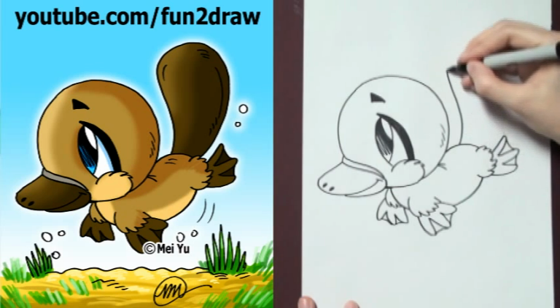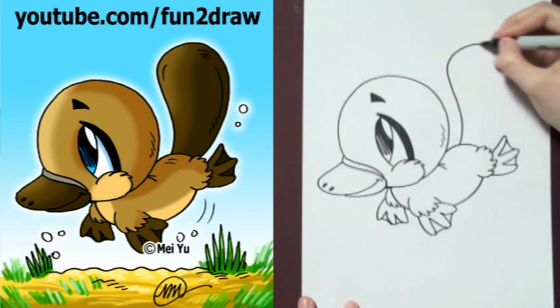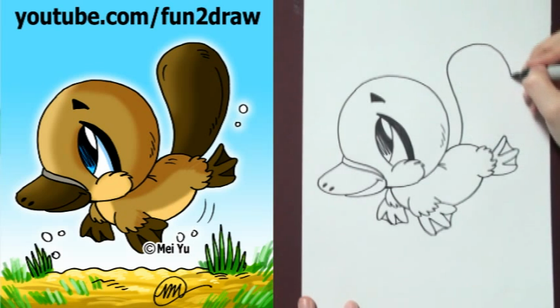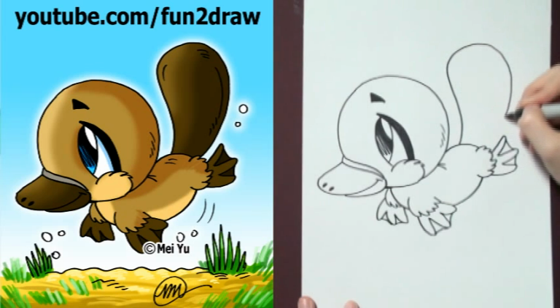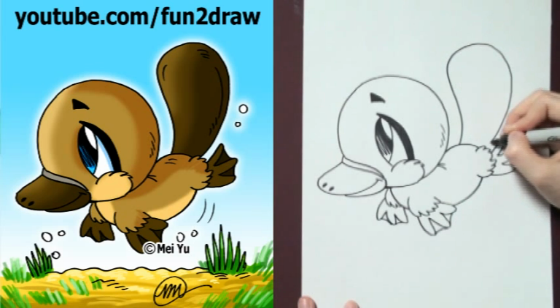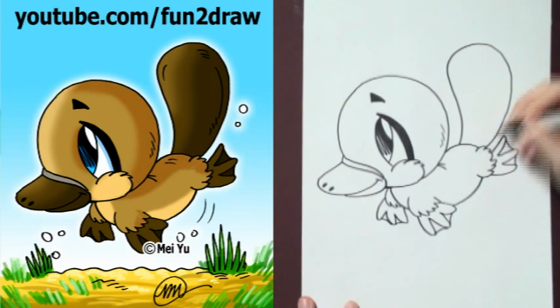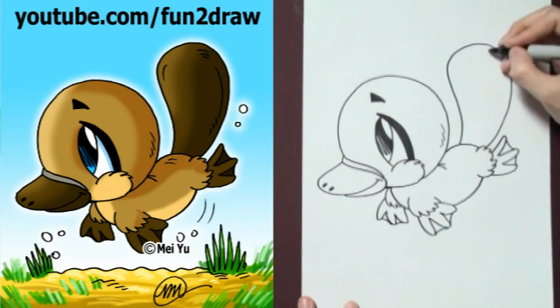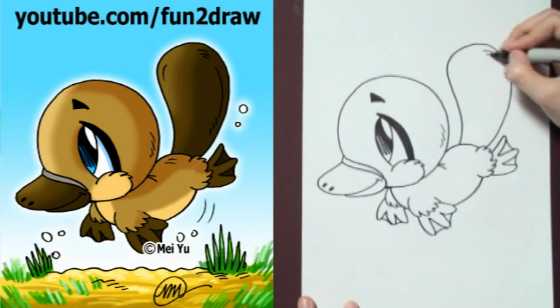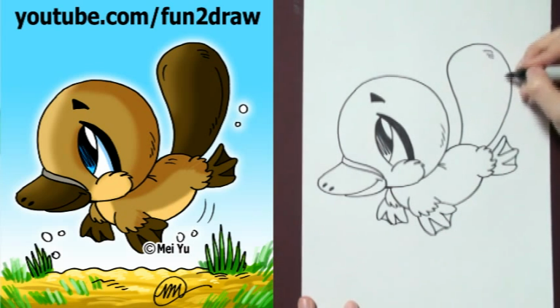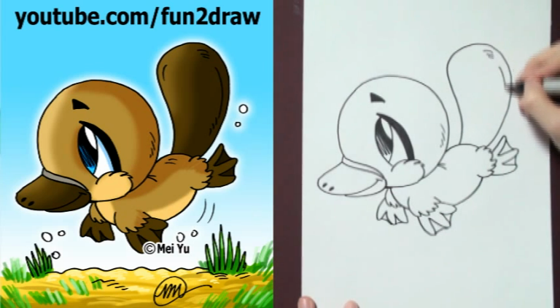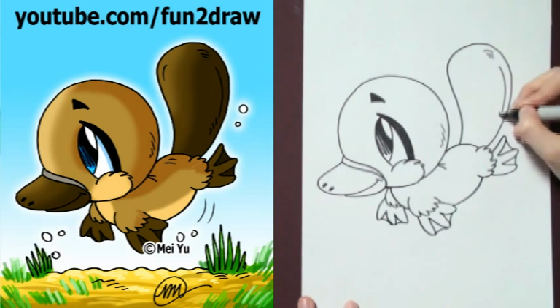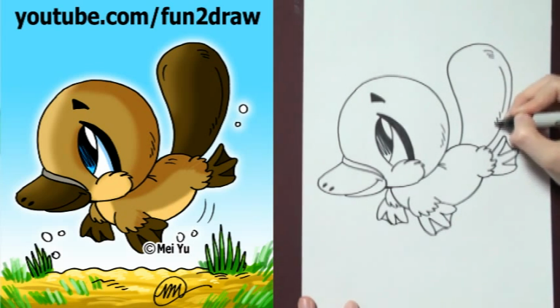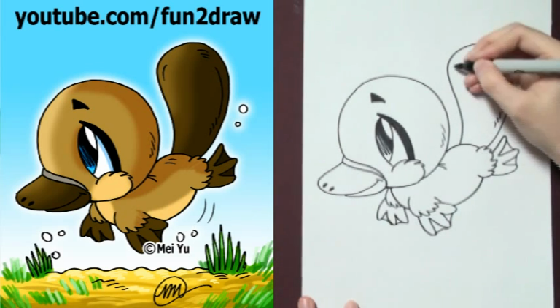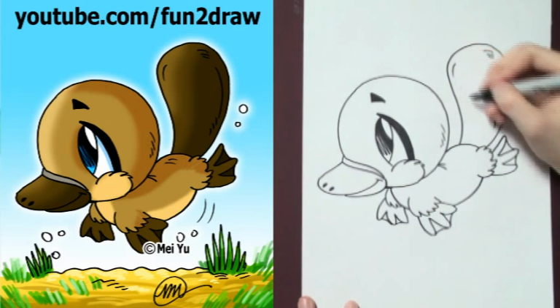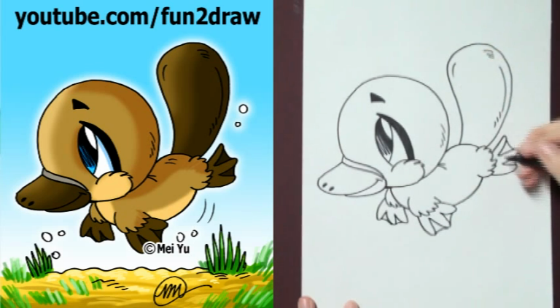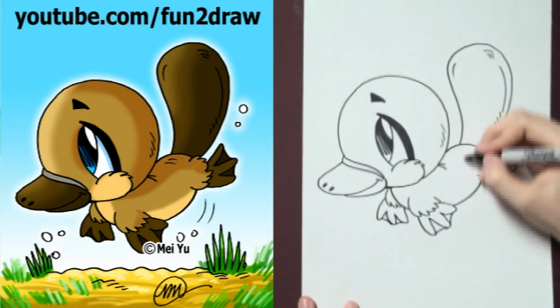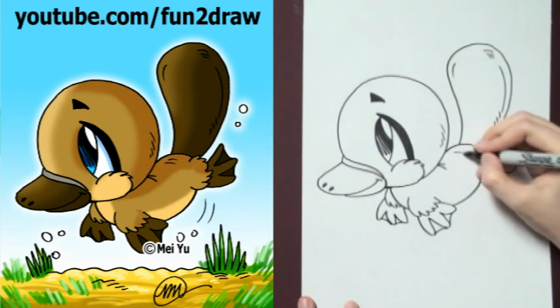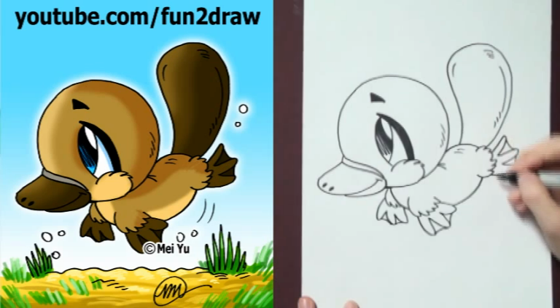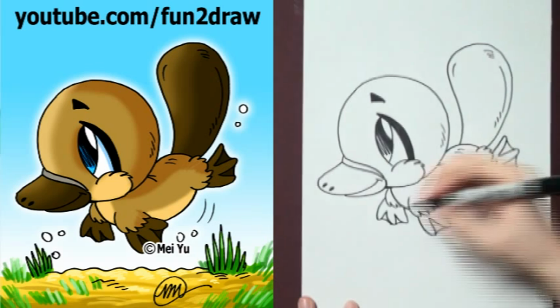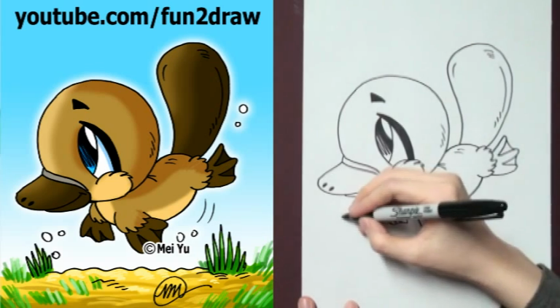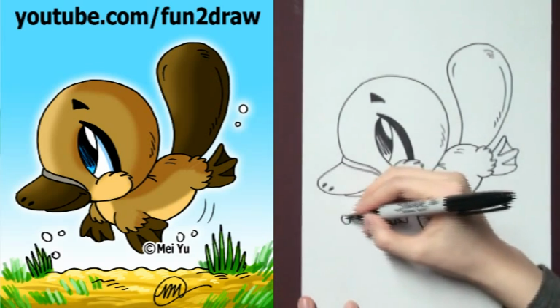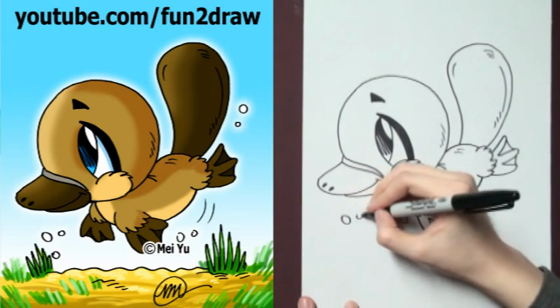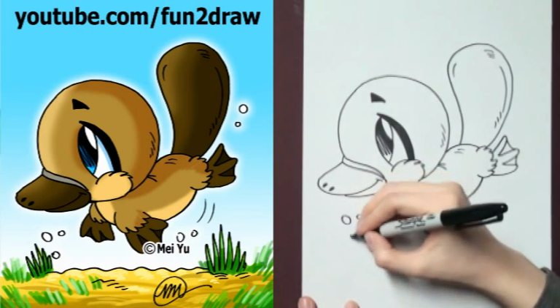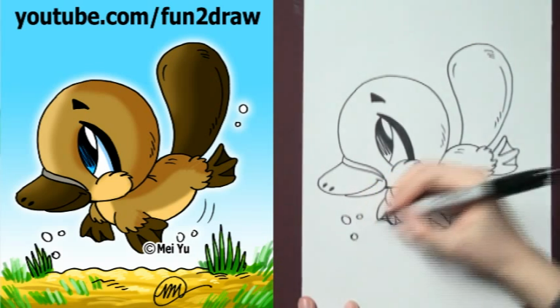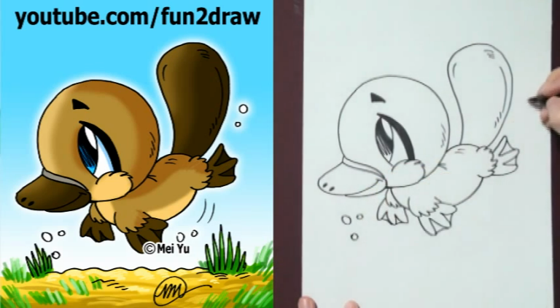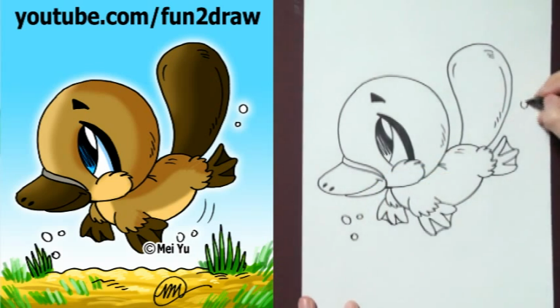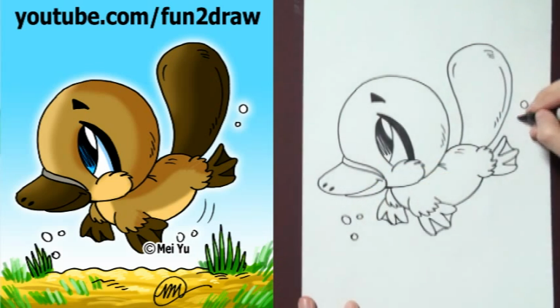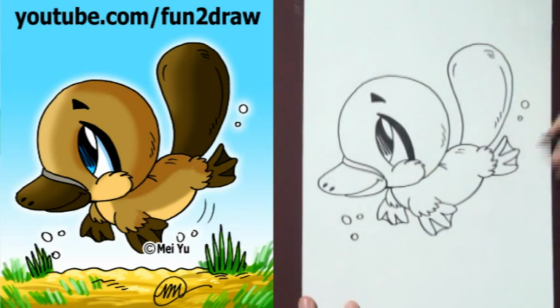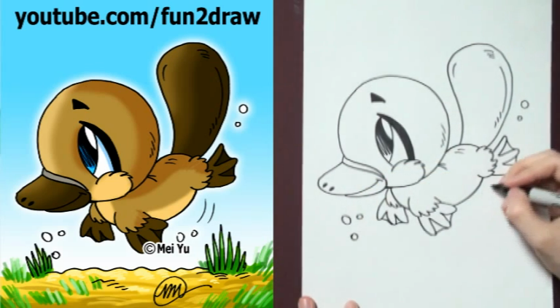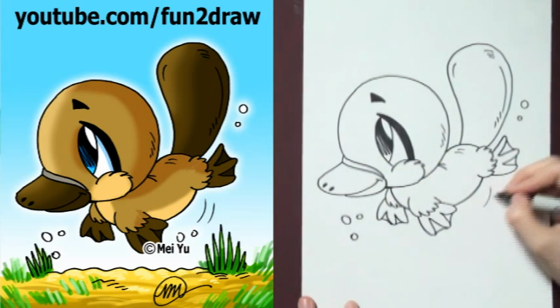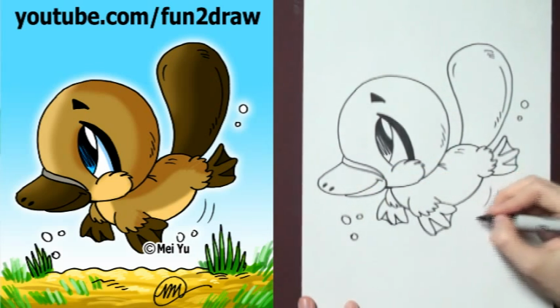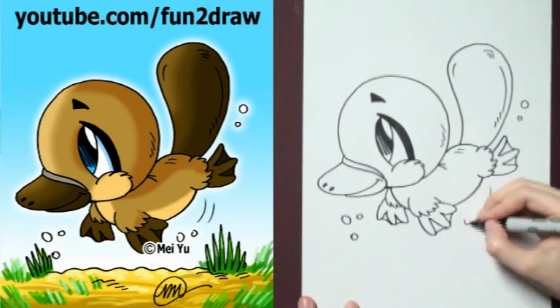And let's draw a big tail. Aww, it's so cute. Add little bubbles here and there to make it look like he's swimming underwater.